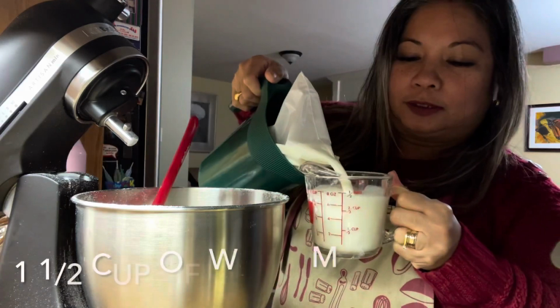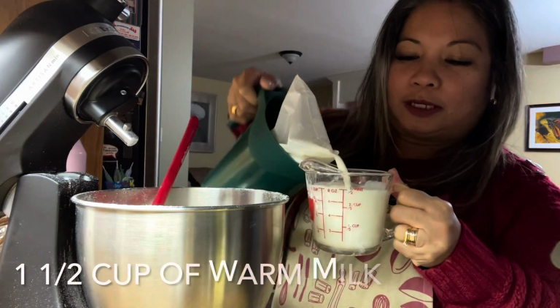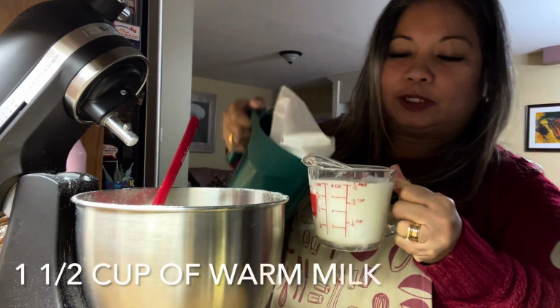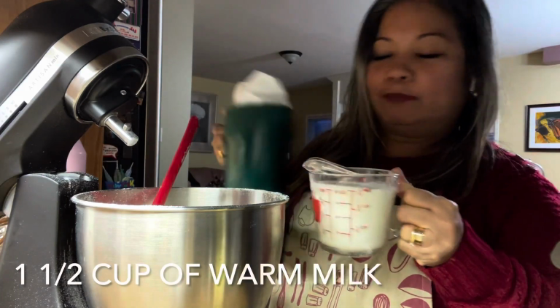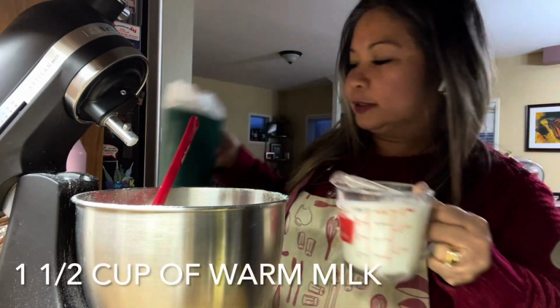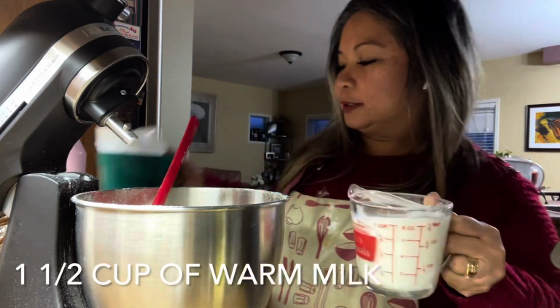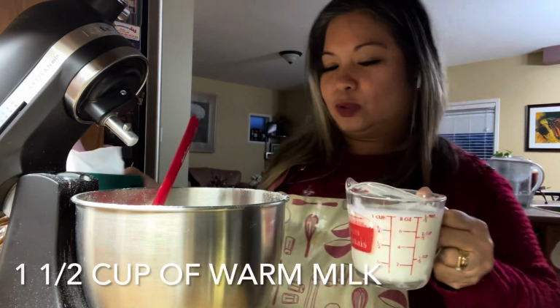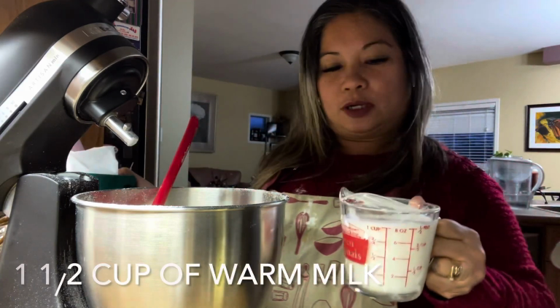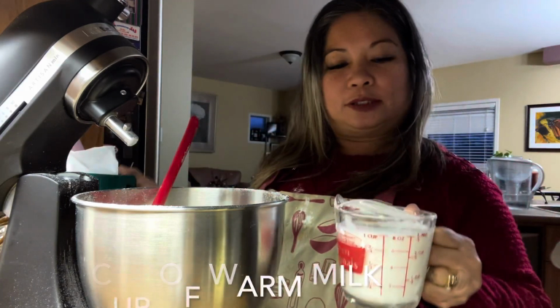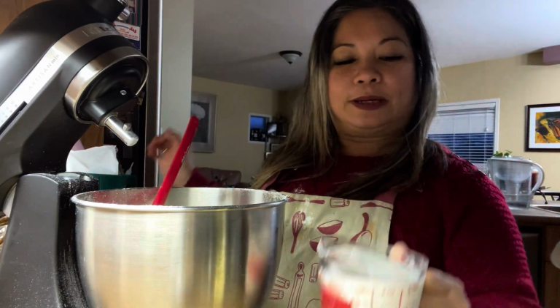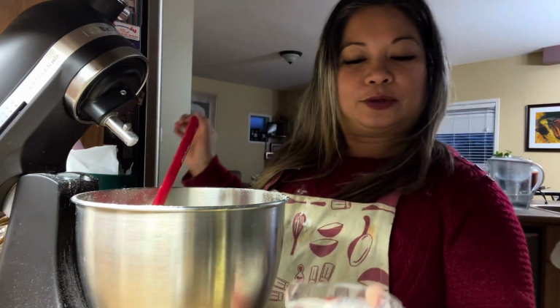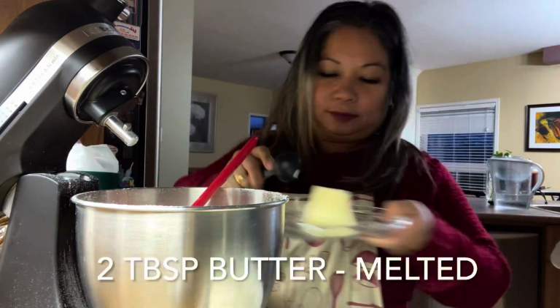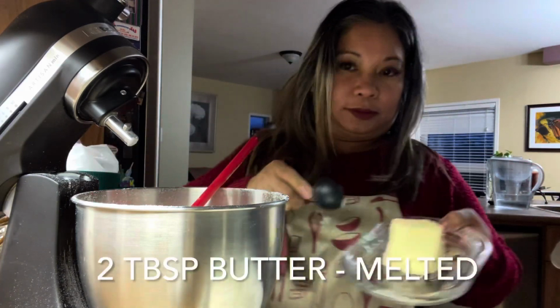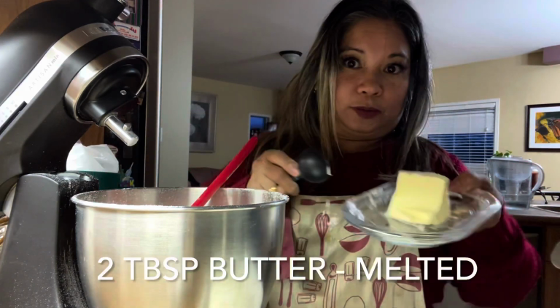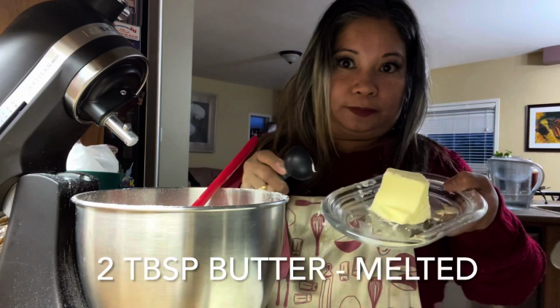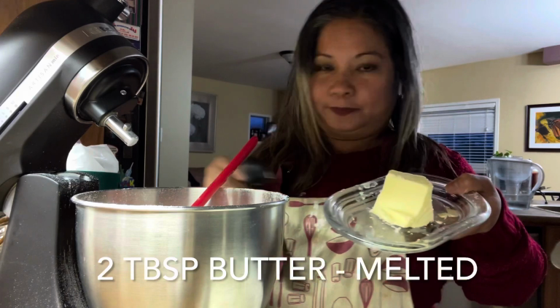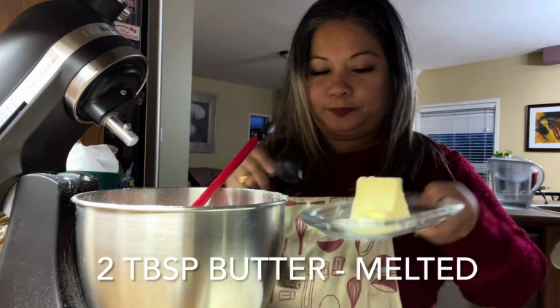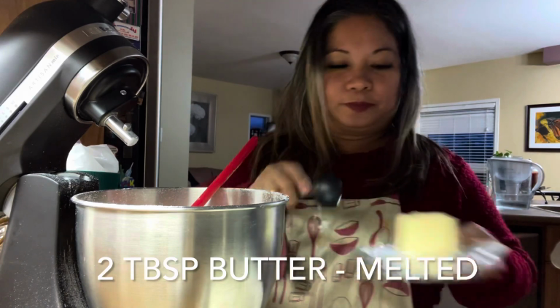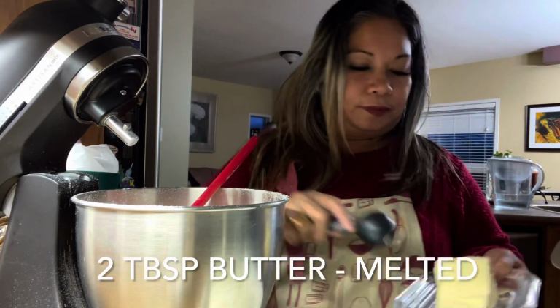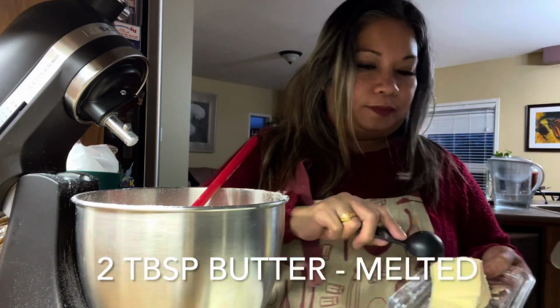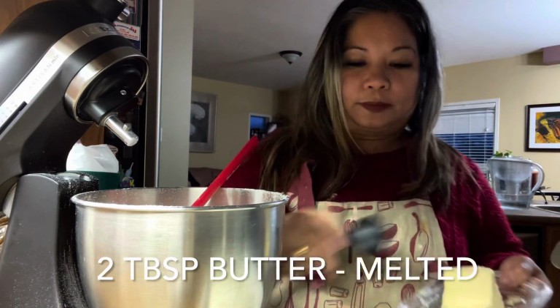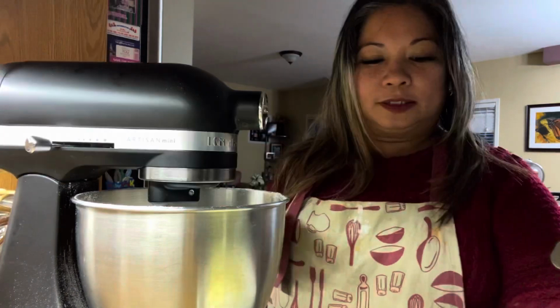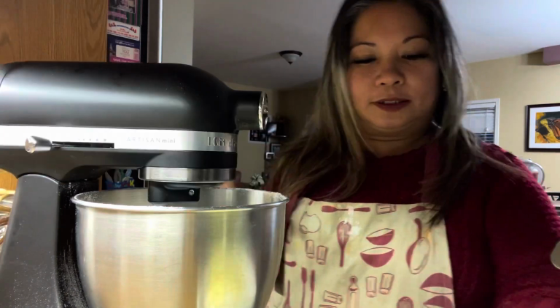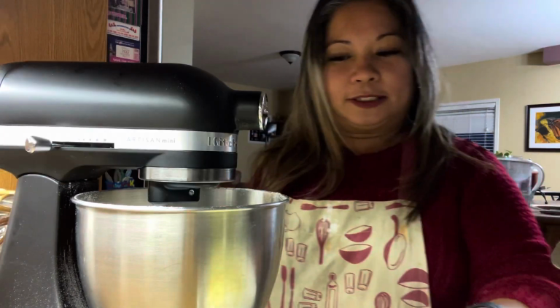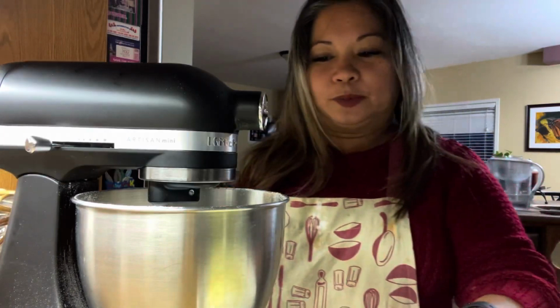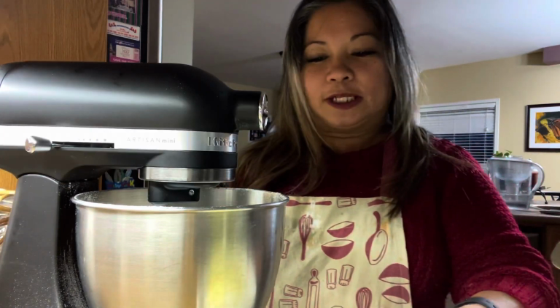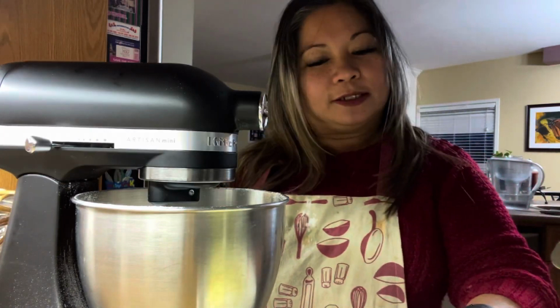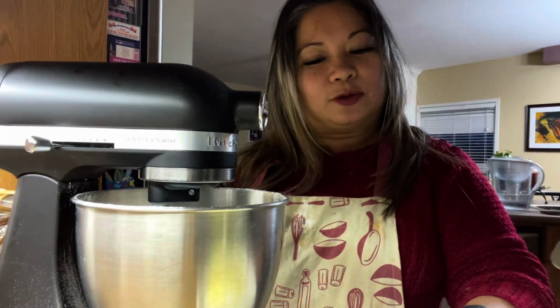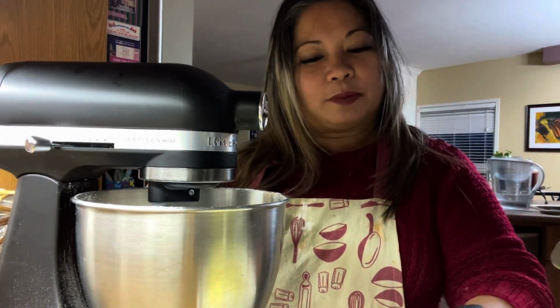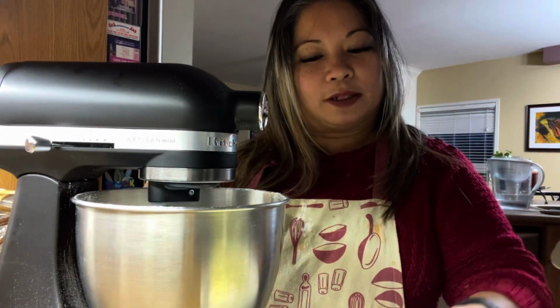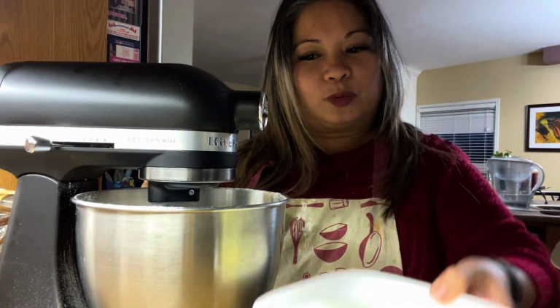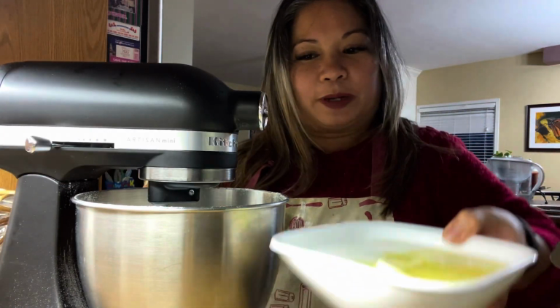I'm gonna melt the butter with this one. Let's add the warm milk with butter.